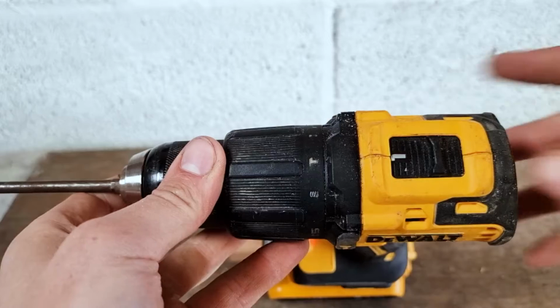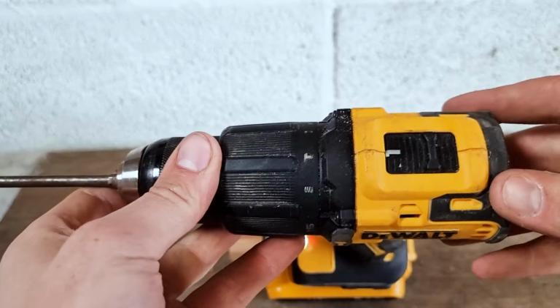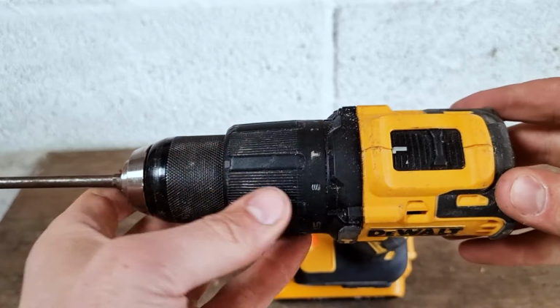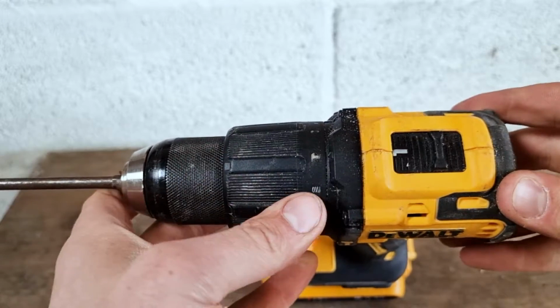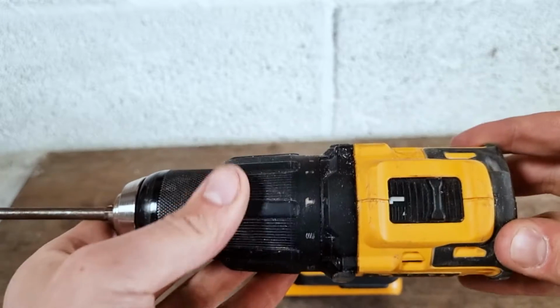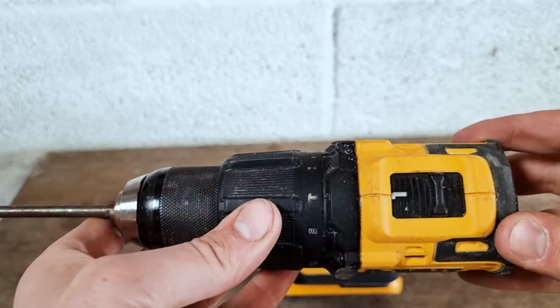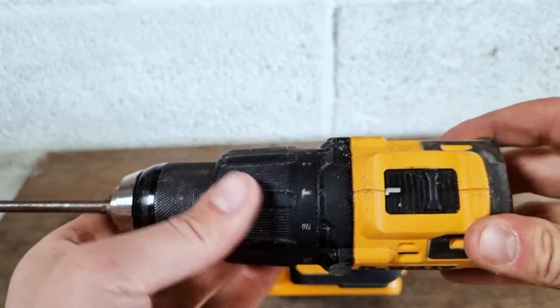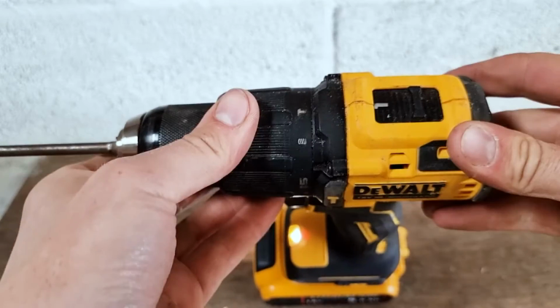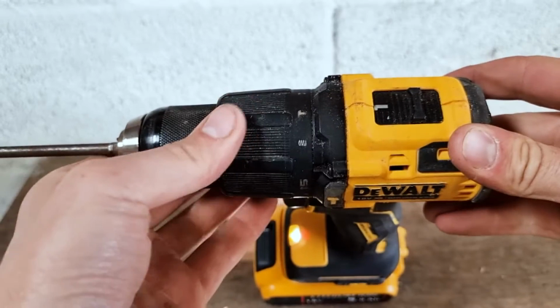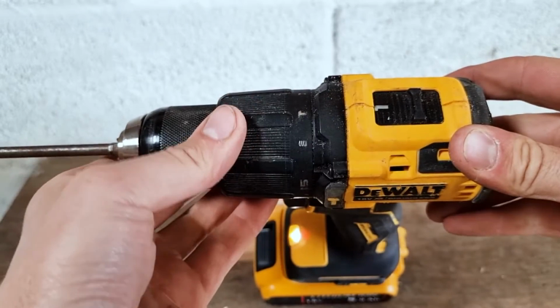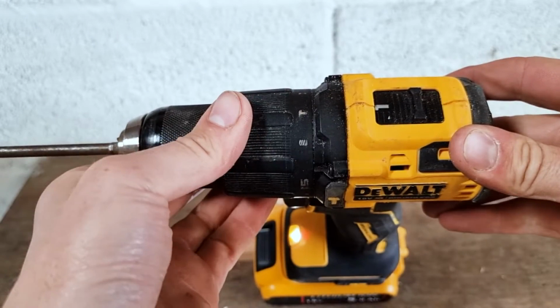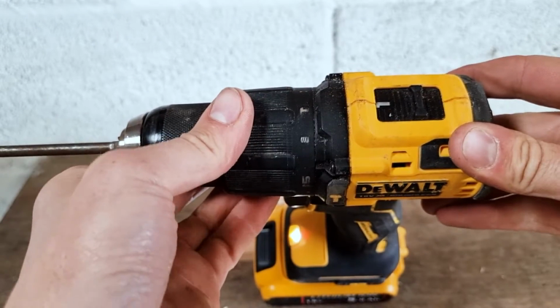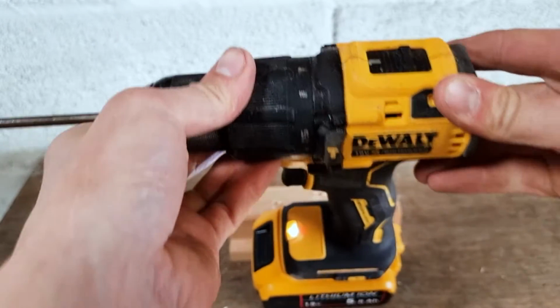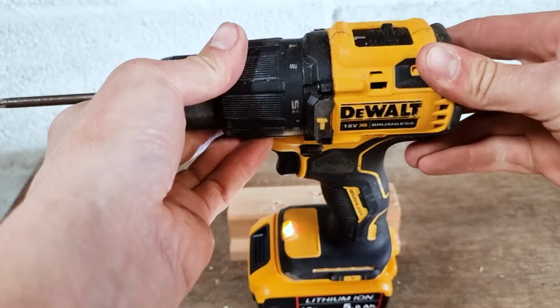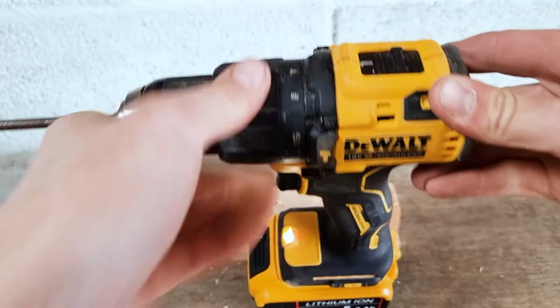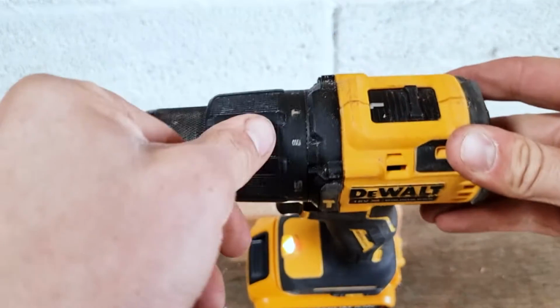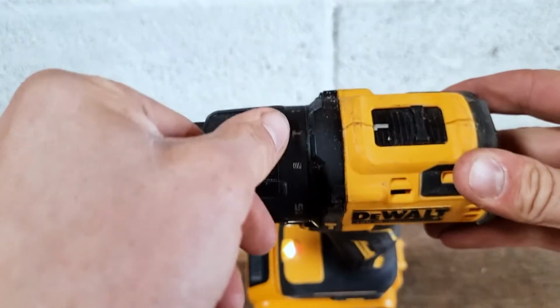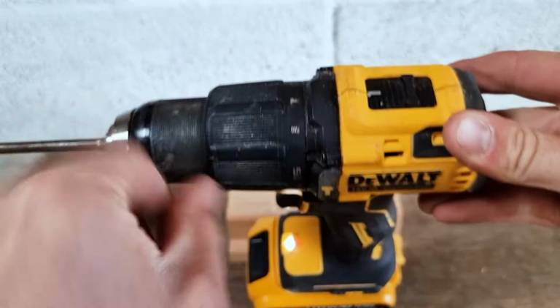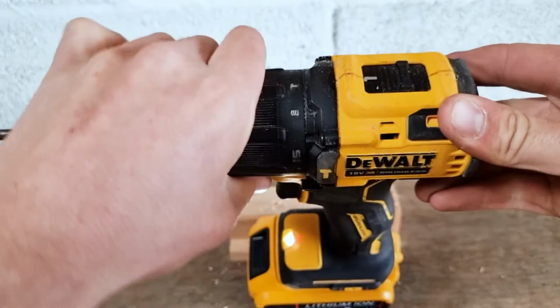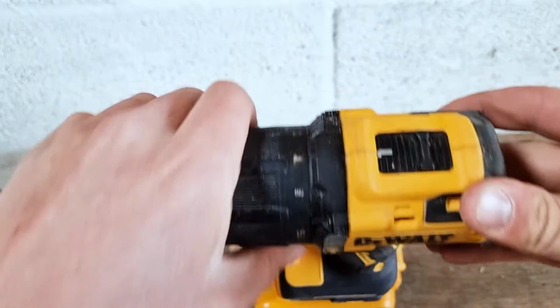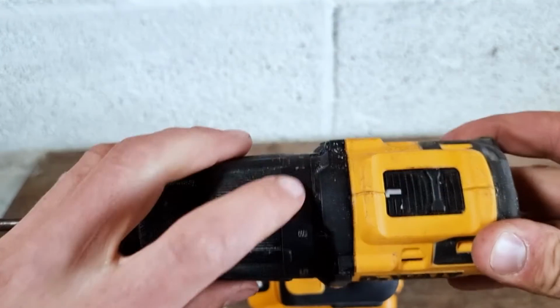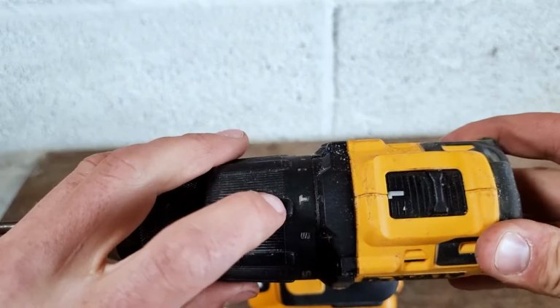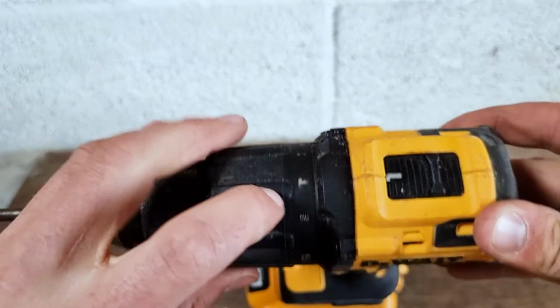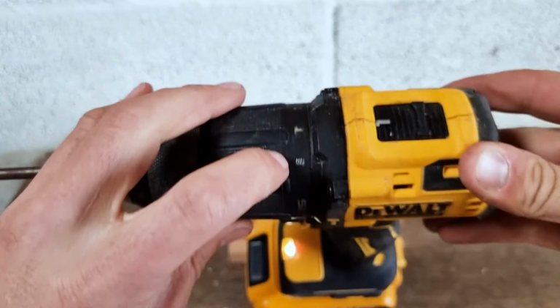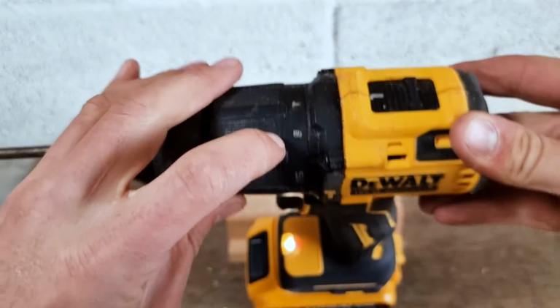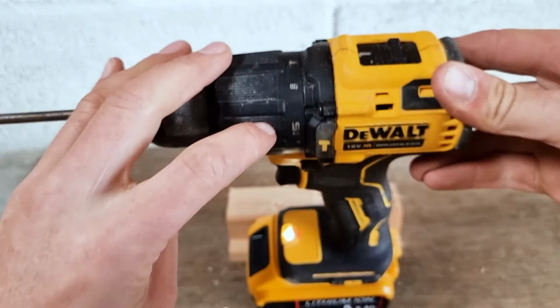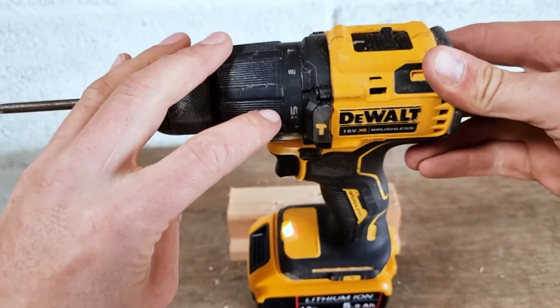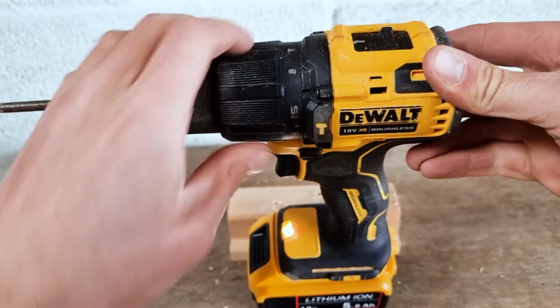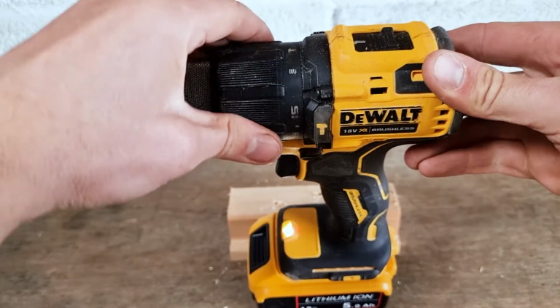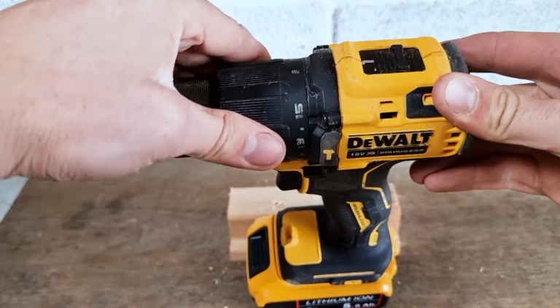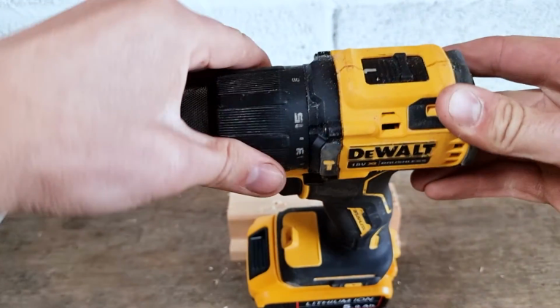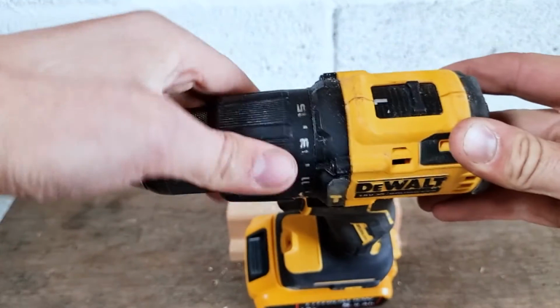In this video I'm going to show you what the numbers mean on top of a DeWalt cordless drill. As you can see we've got a collar here, we've got hammer mode, drill mode, and then we start with our numbers here.